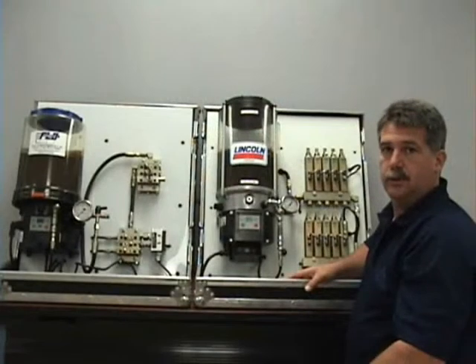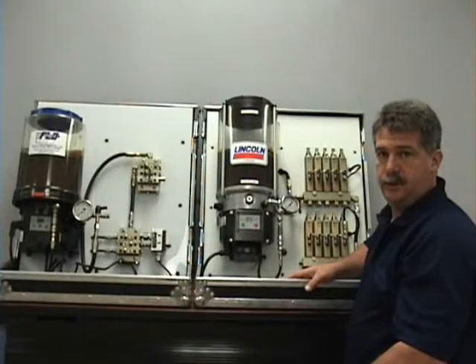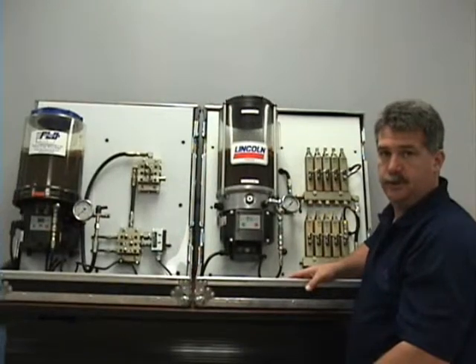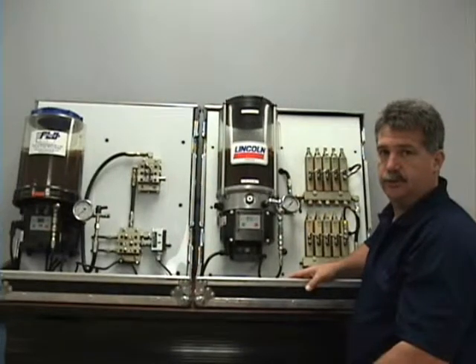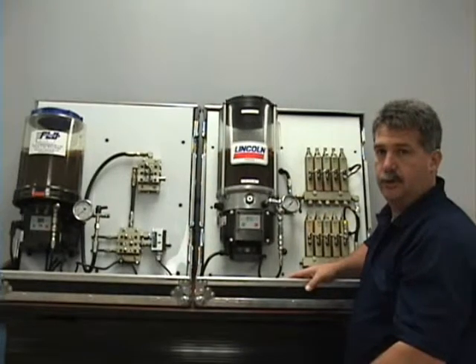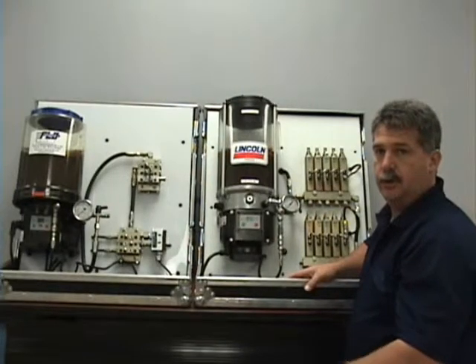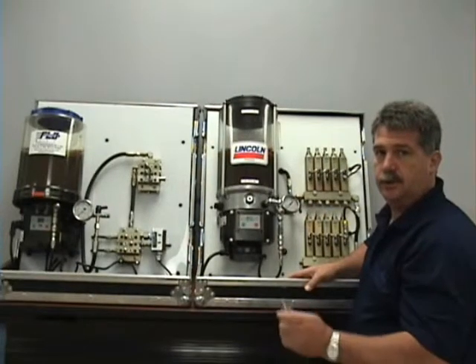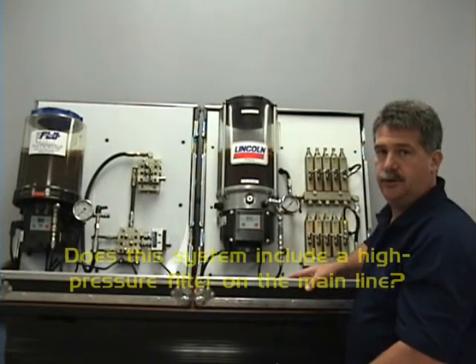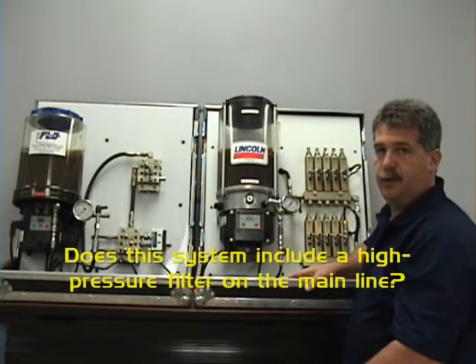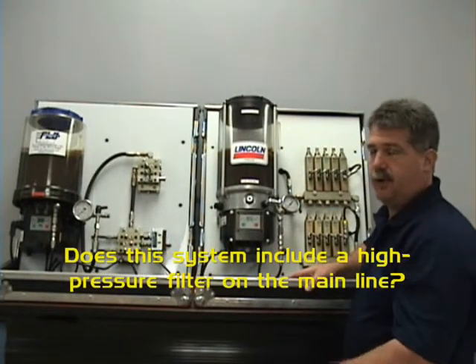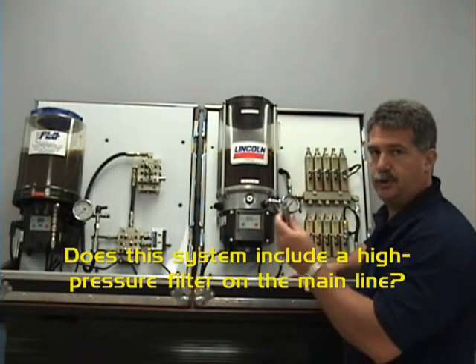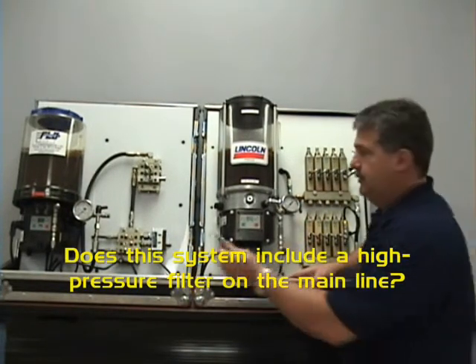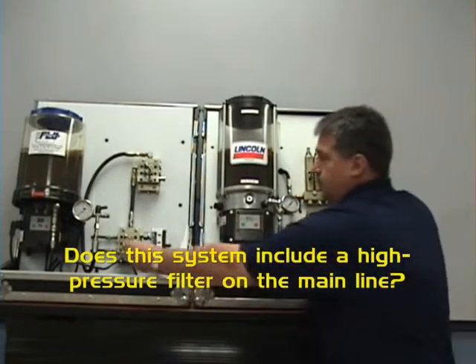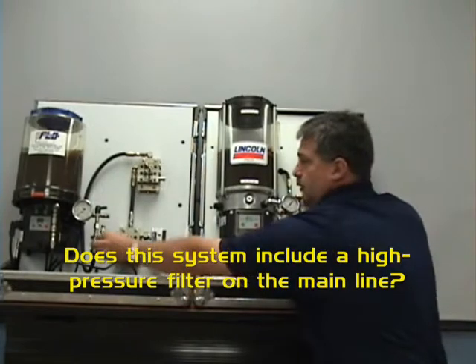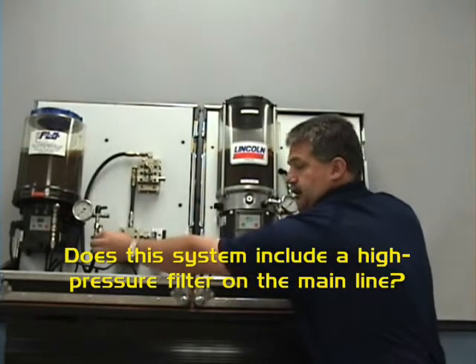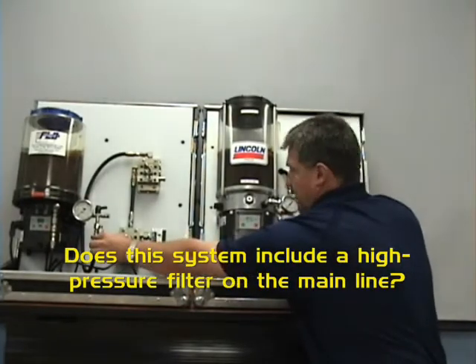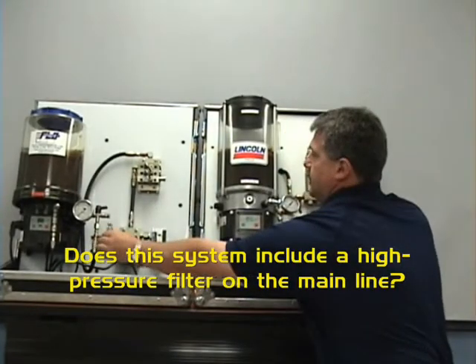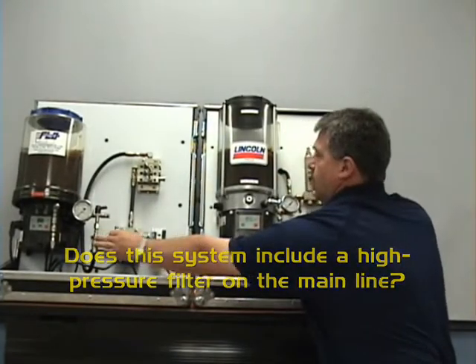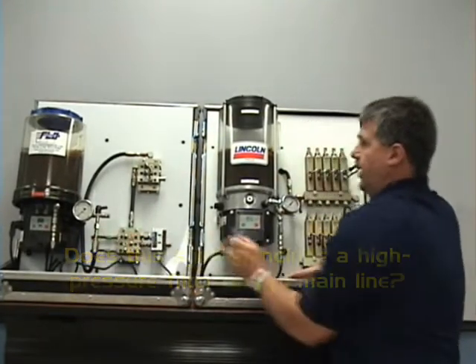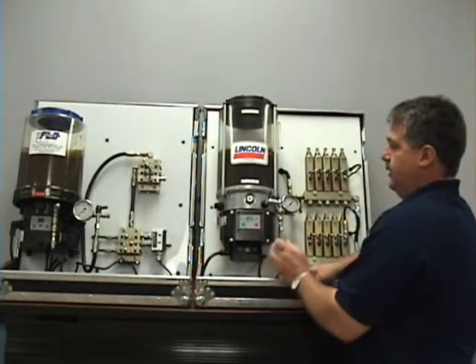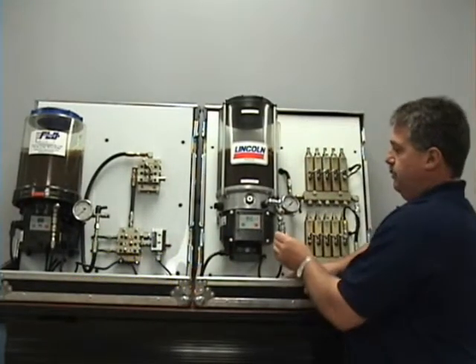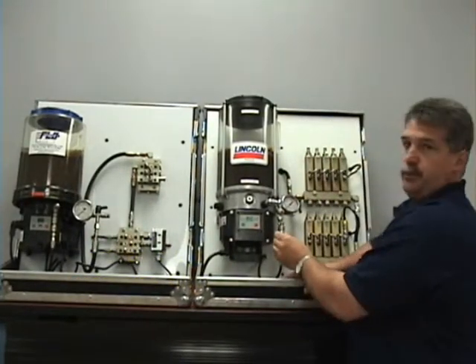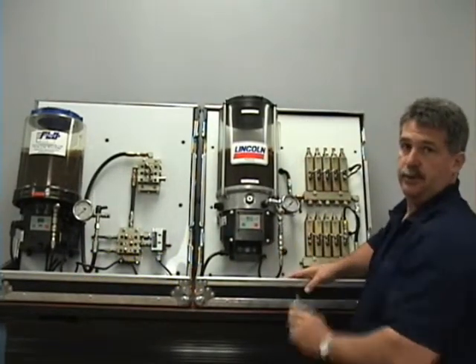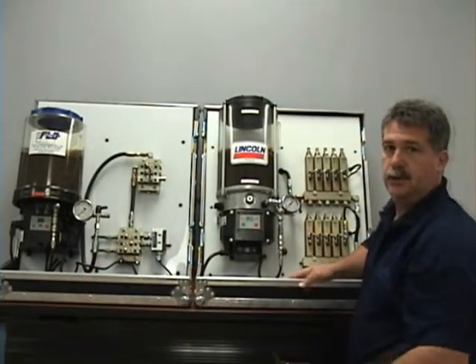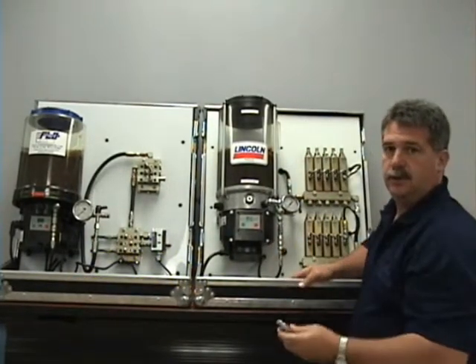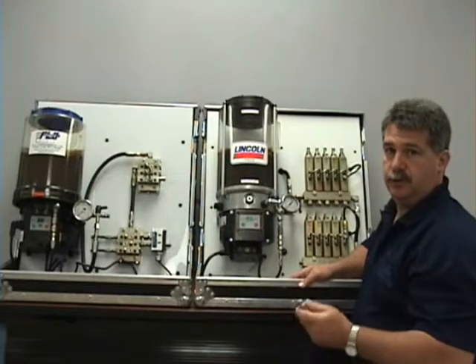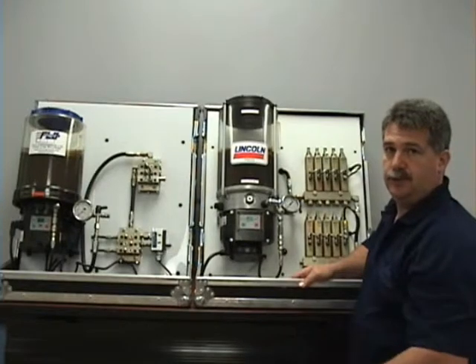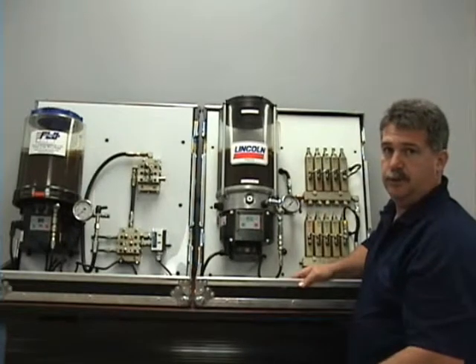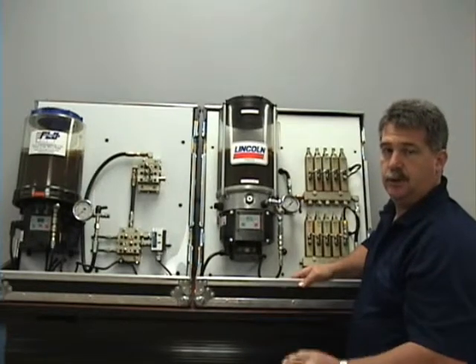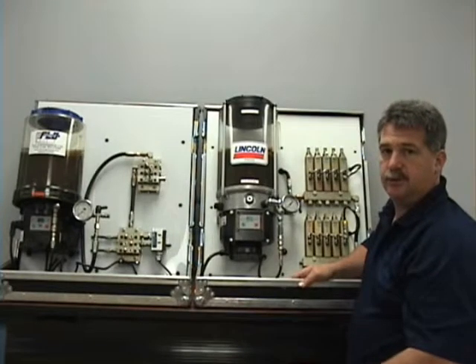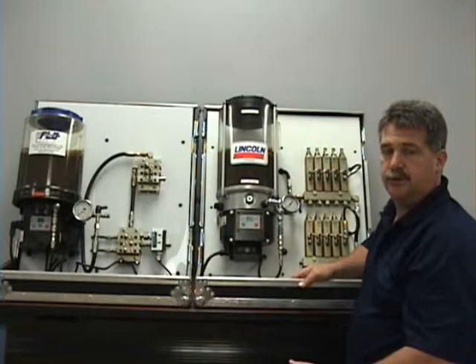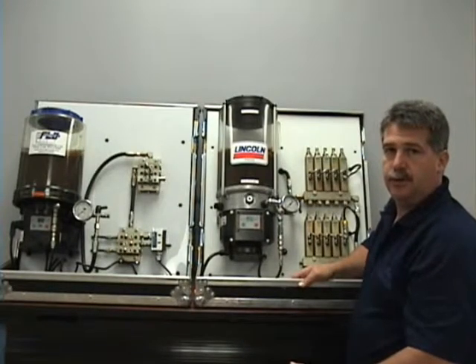The next question you should ask yourself is: does my system have a high-pressure grease filter located on the main line, outside of the pump, before your metering valve? This will reduce contamination and possible system failure.